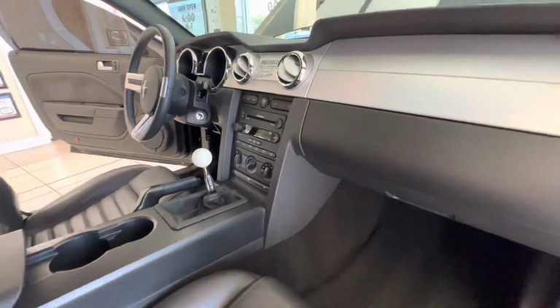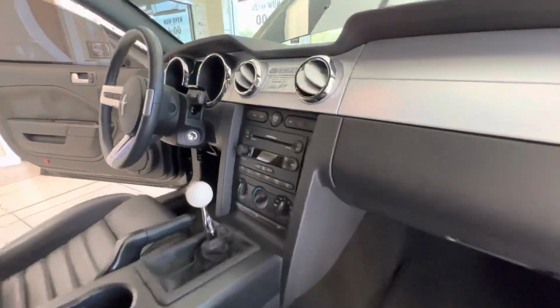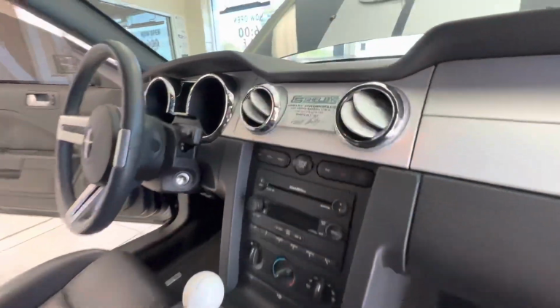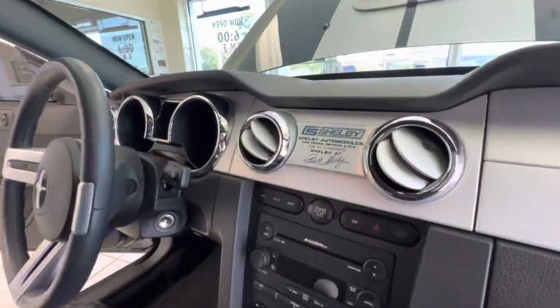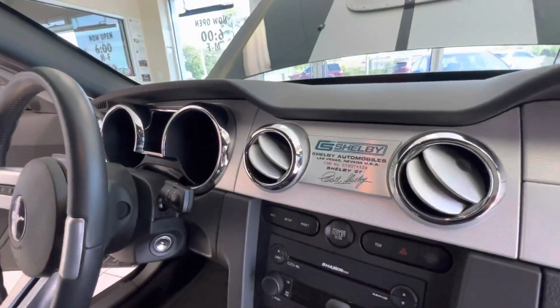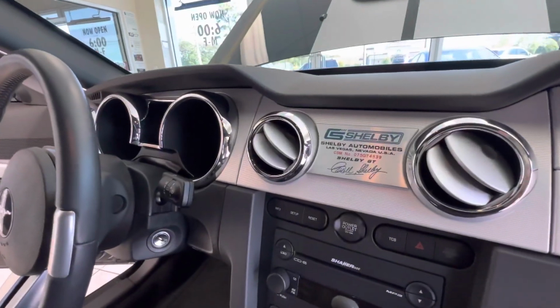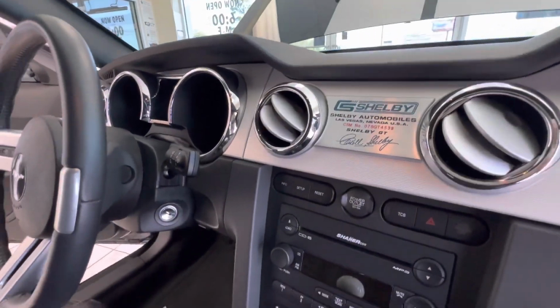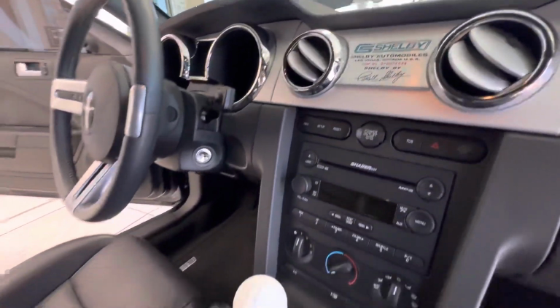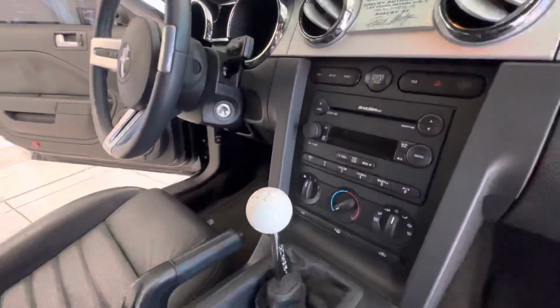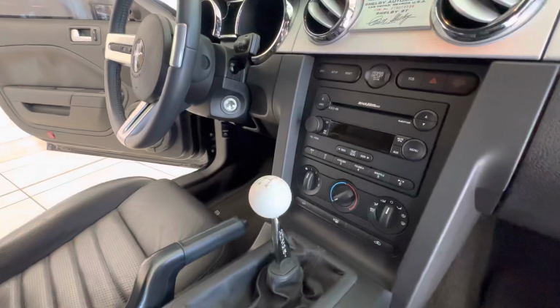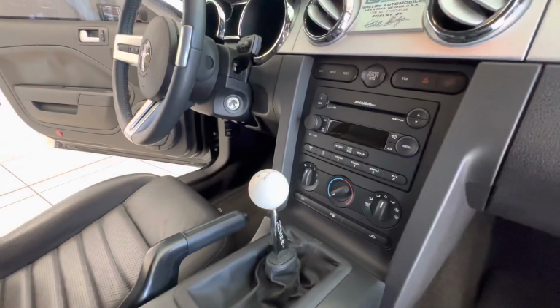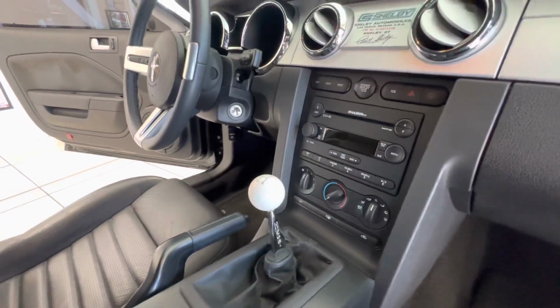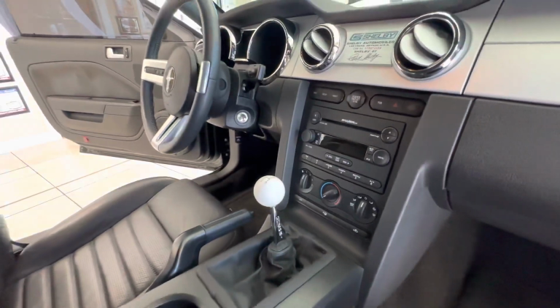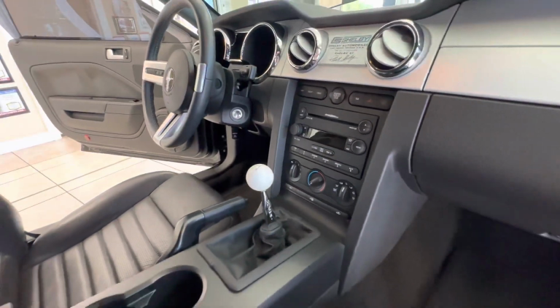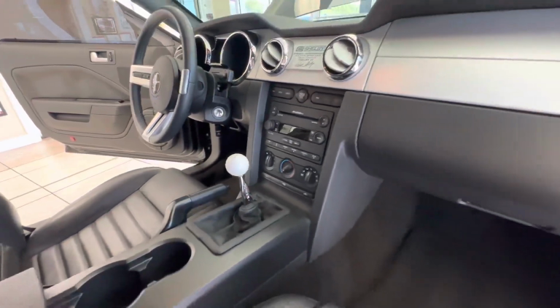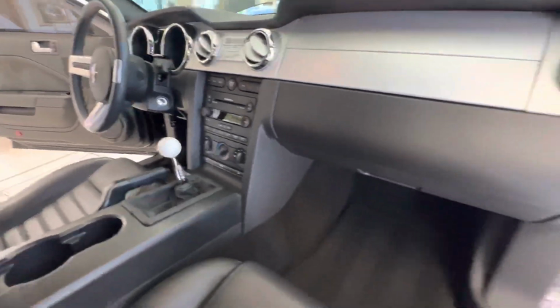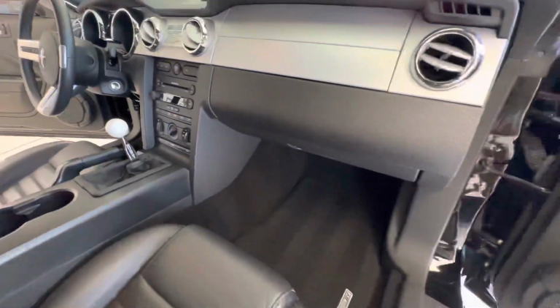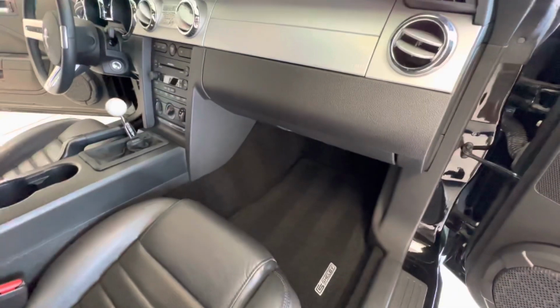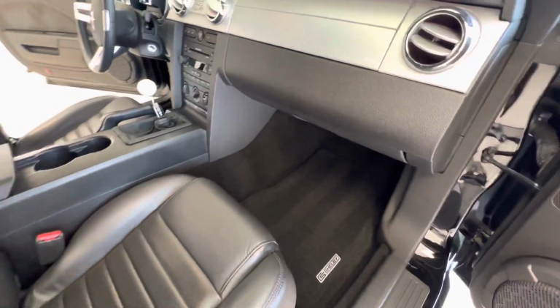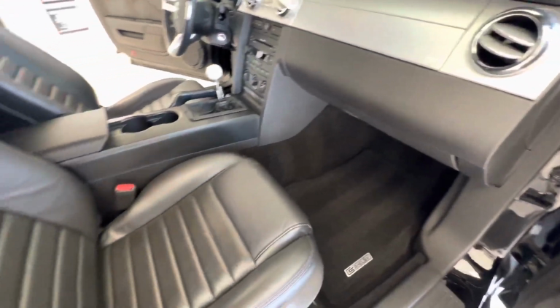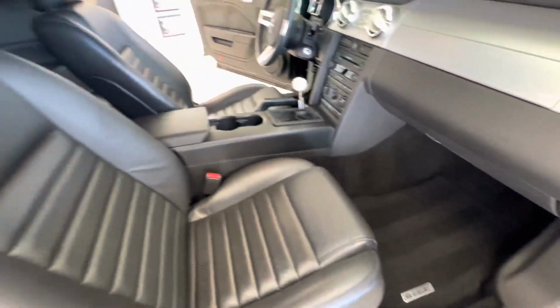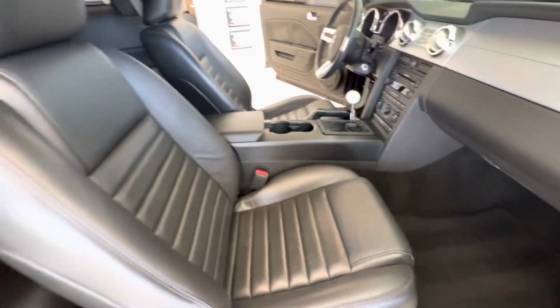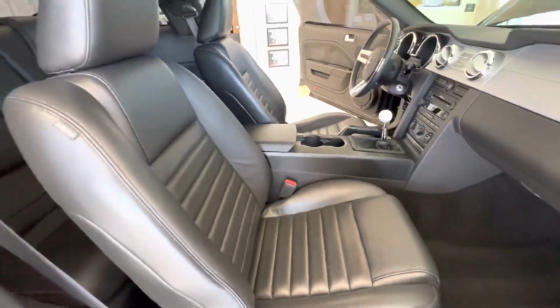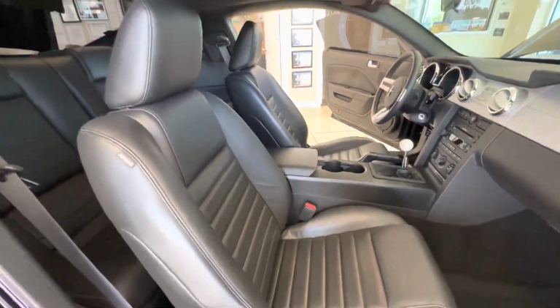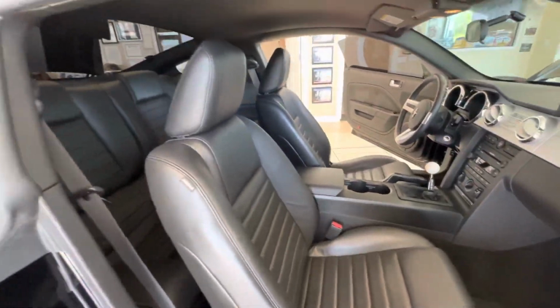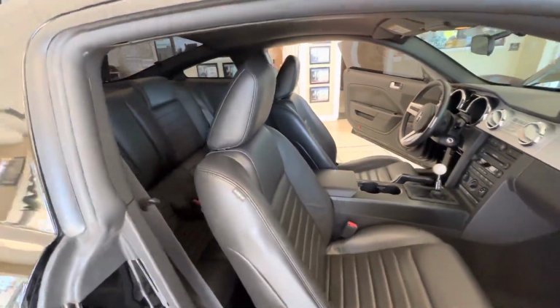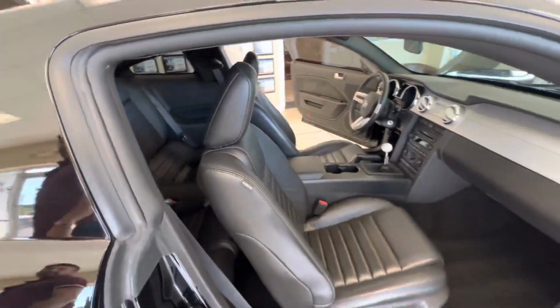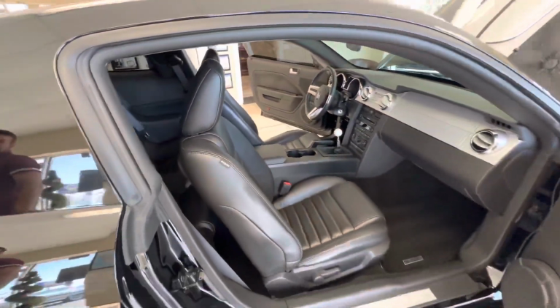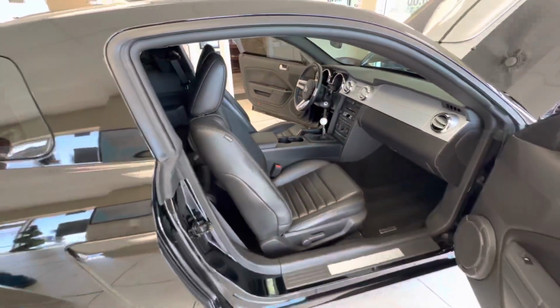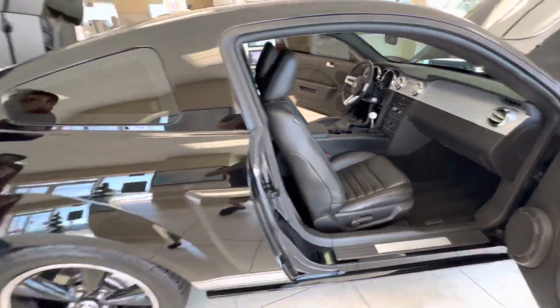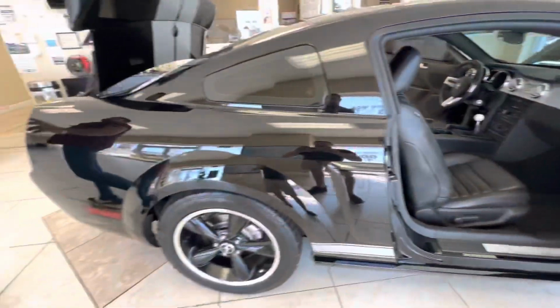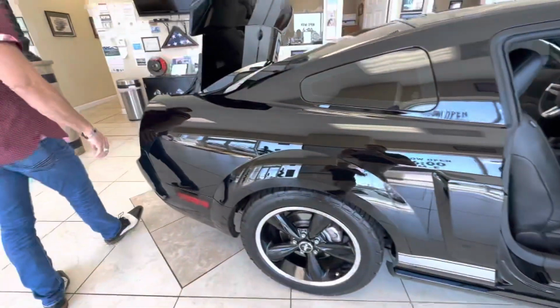Plaque on the dash is still intact. It's got the shaker stereo. Shelby floor mat is still intact. Shelby kick pedal plate is still intact. Car is still smelling new on the inside.